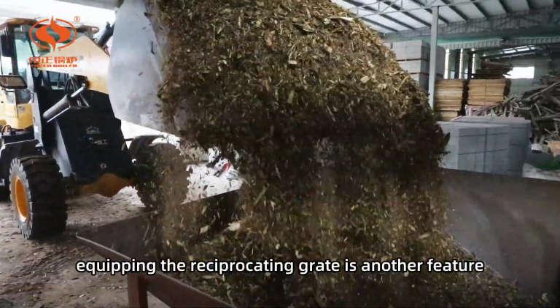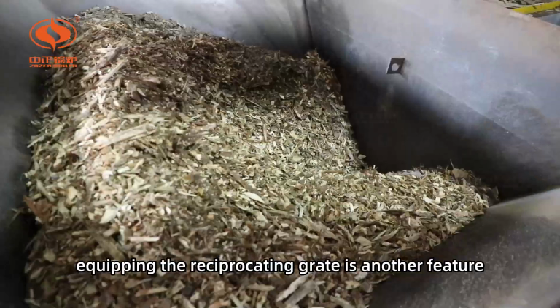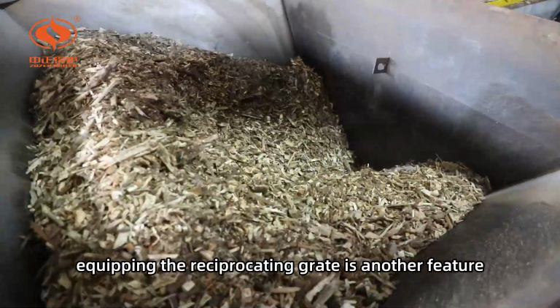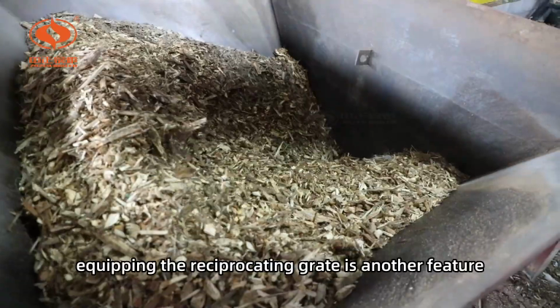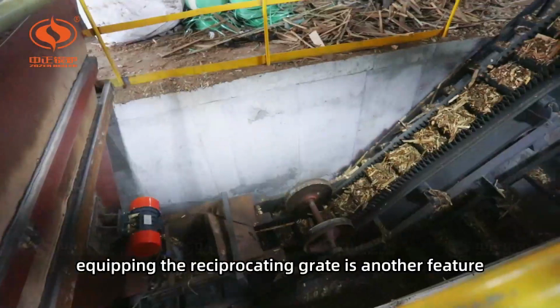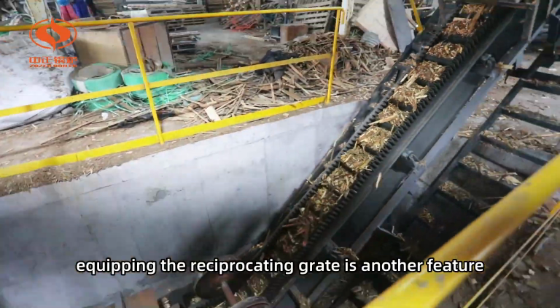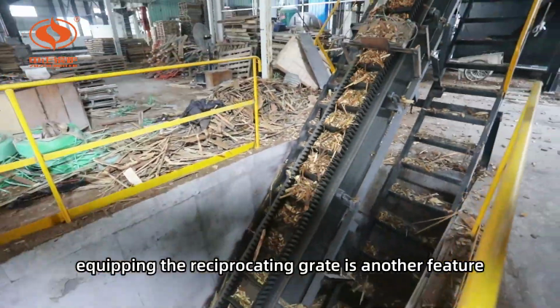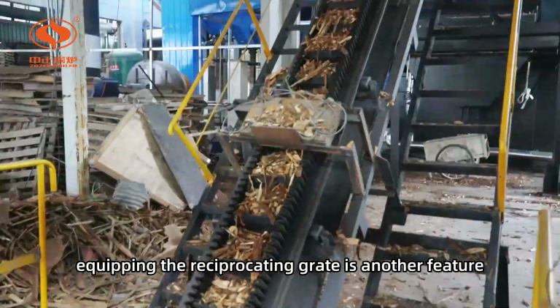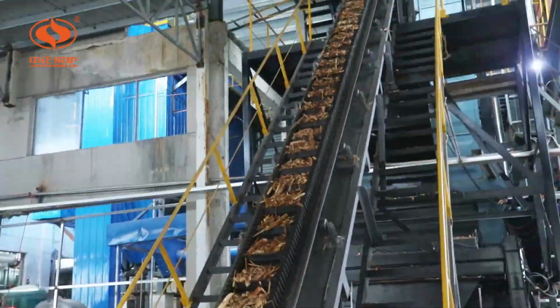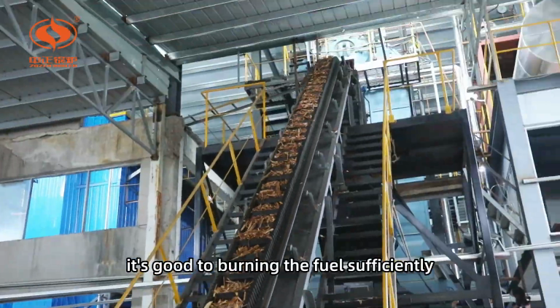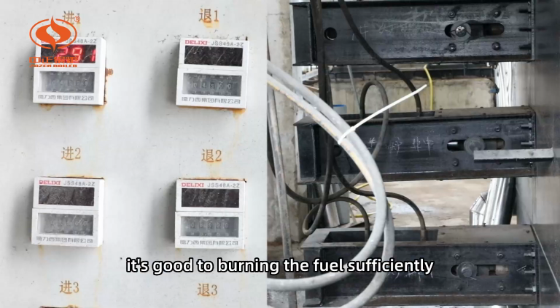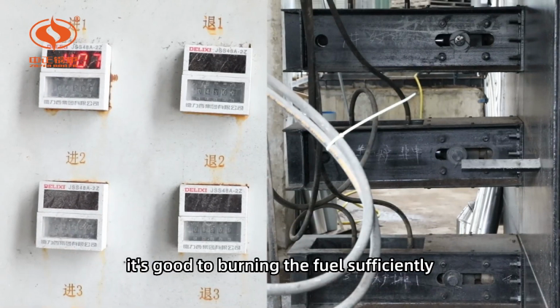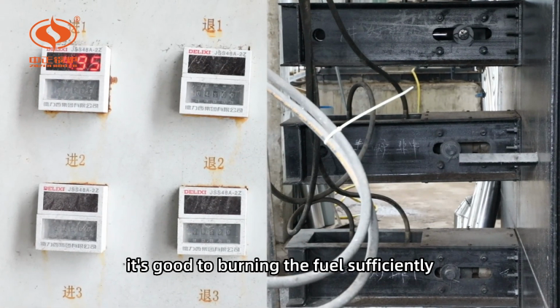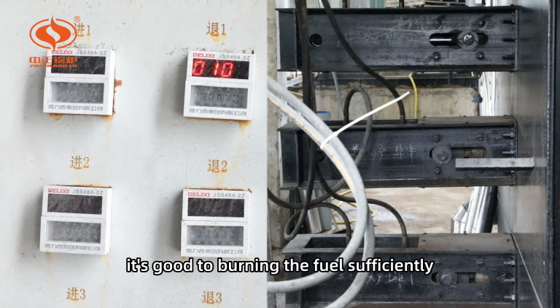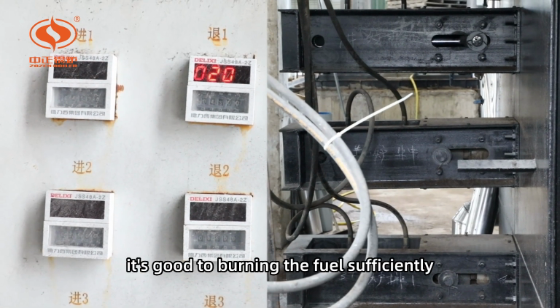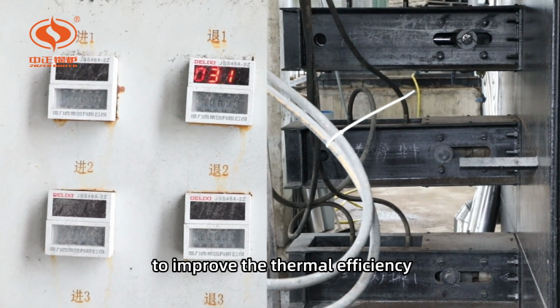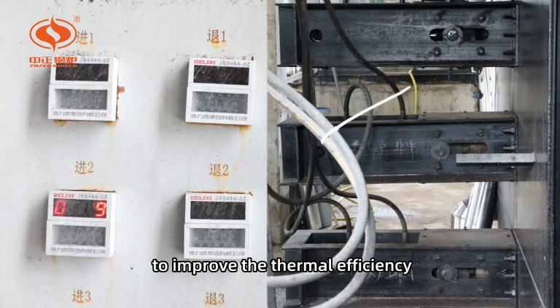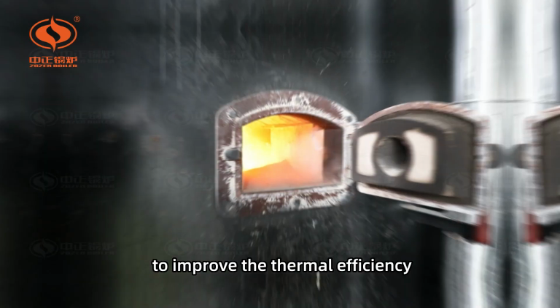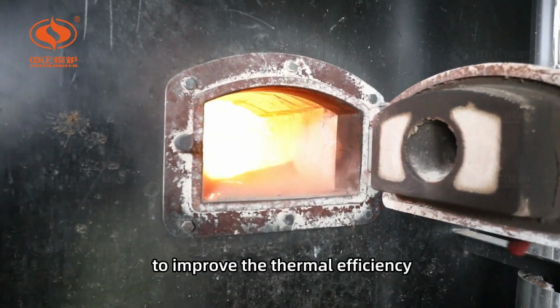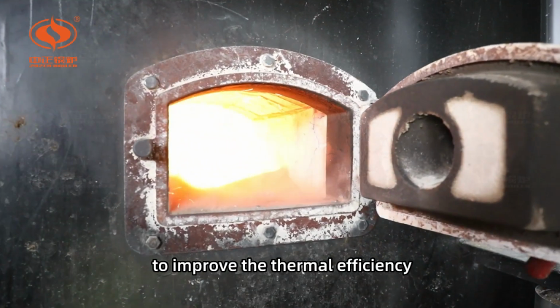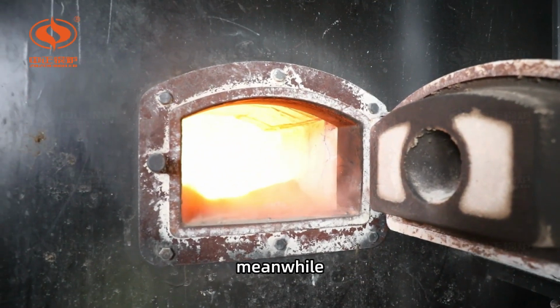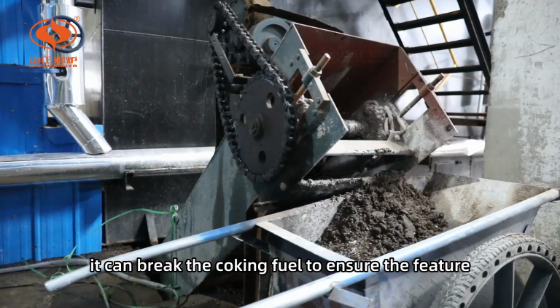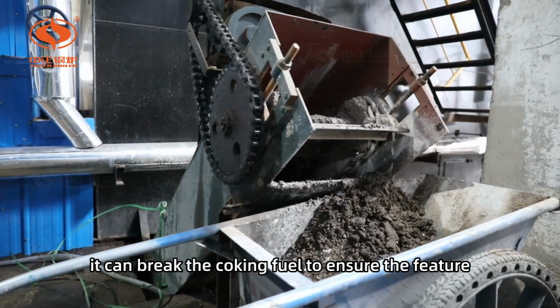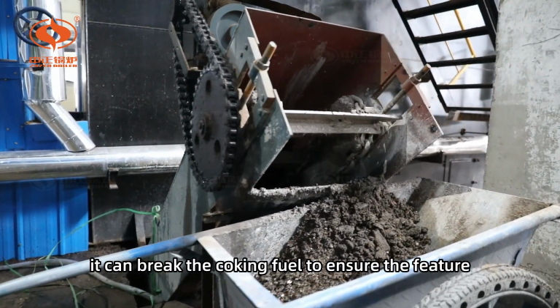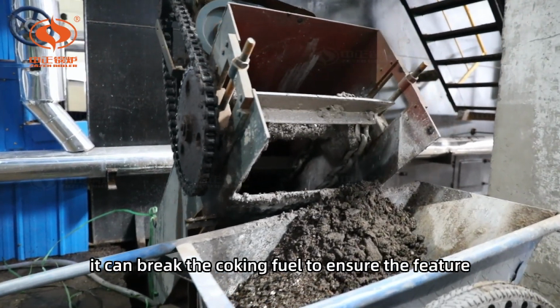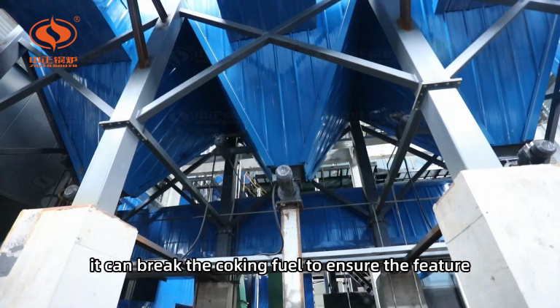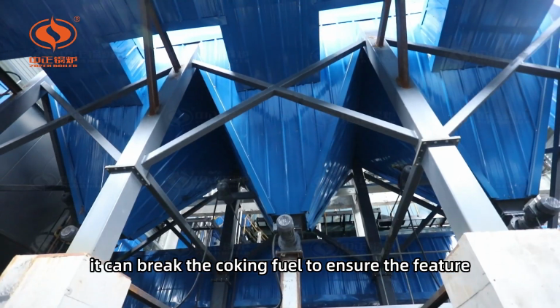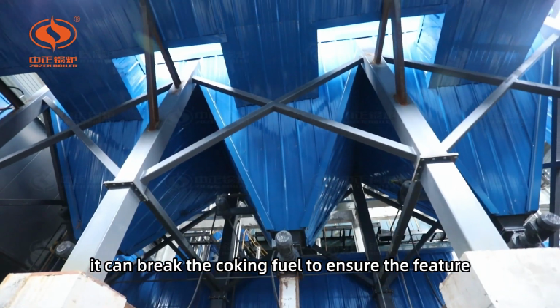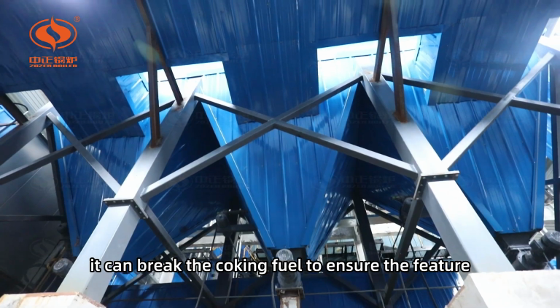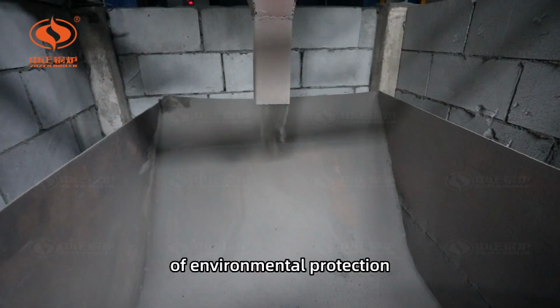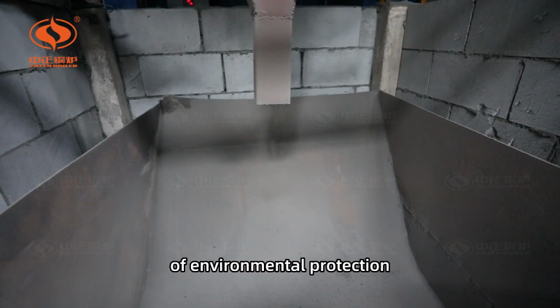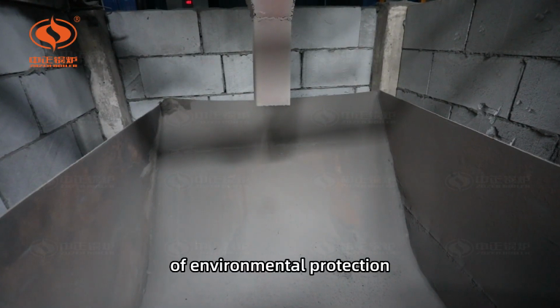Equipping the reciprocating grate is another feature. It burns the fuel sufficiently to improve thermal efficiency. Meanwhile, it can break up the caking fuel to ensure environmental production.